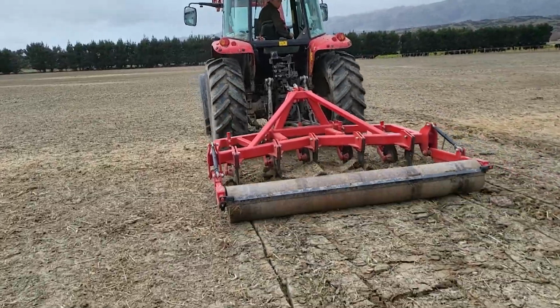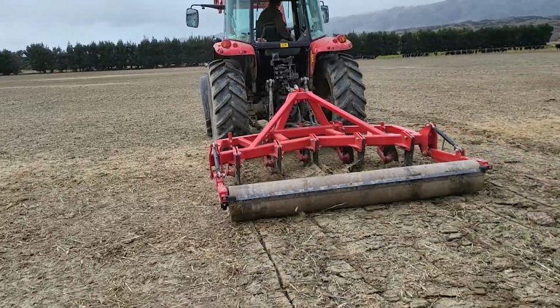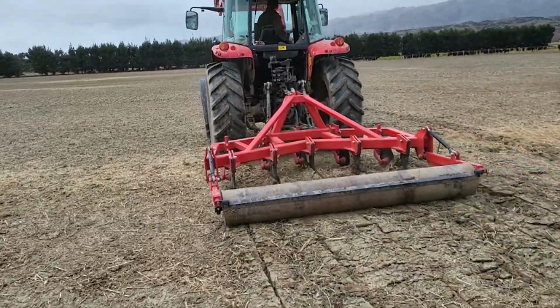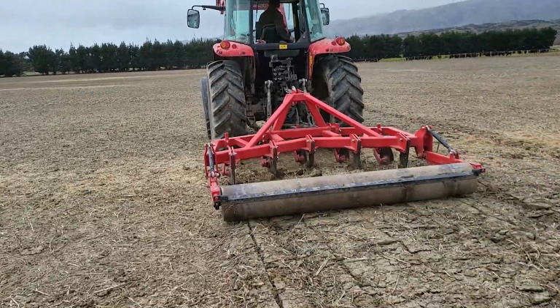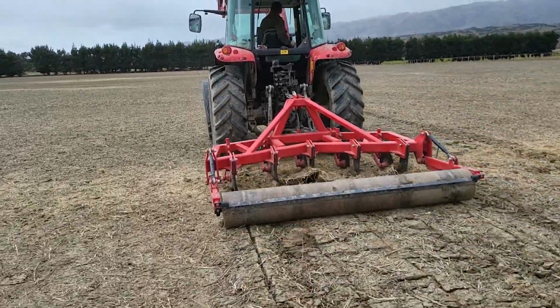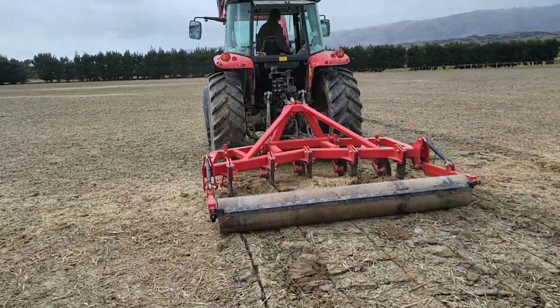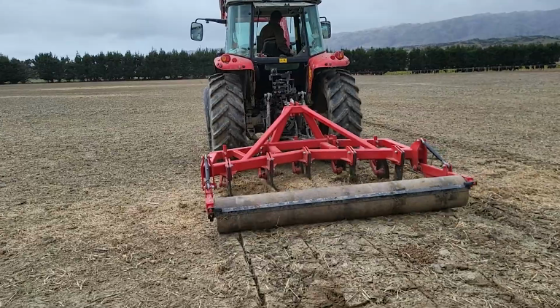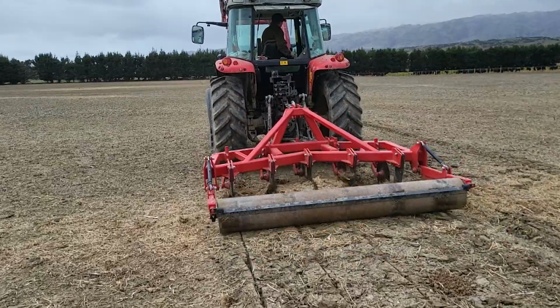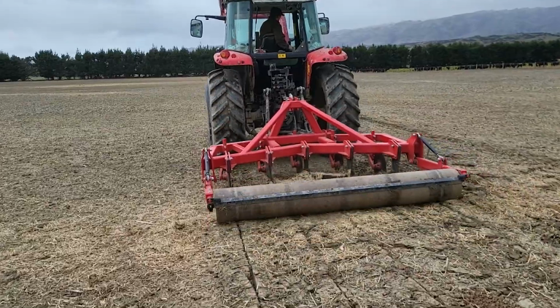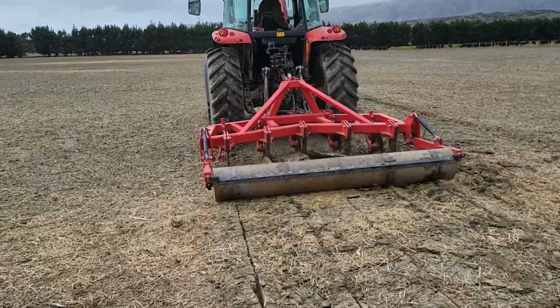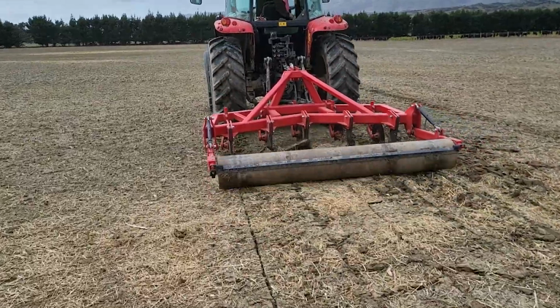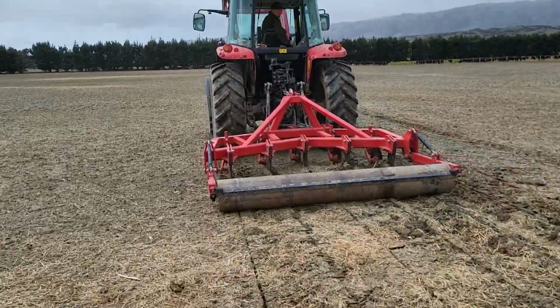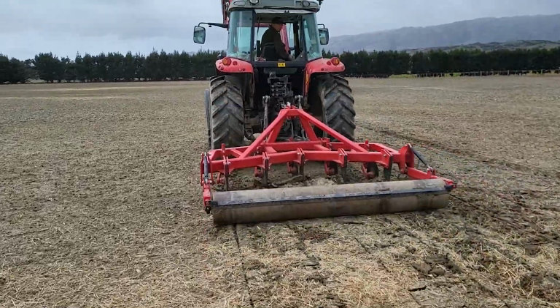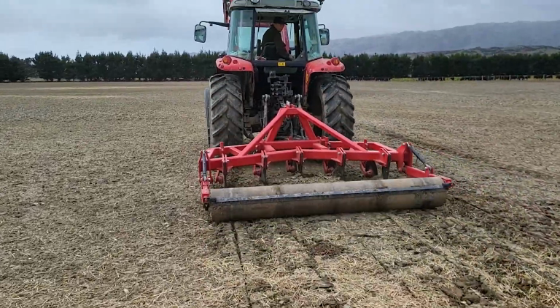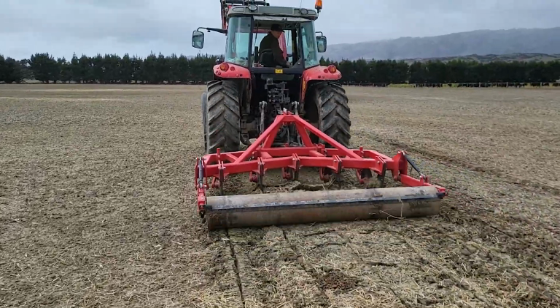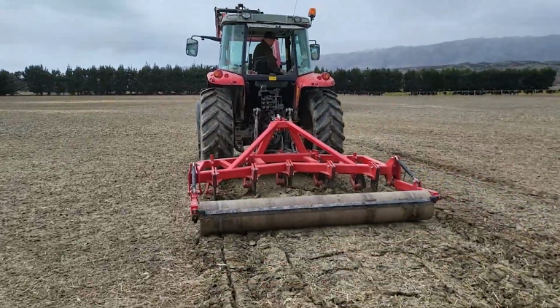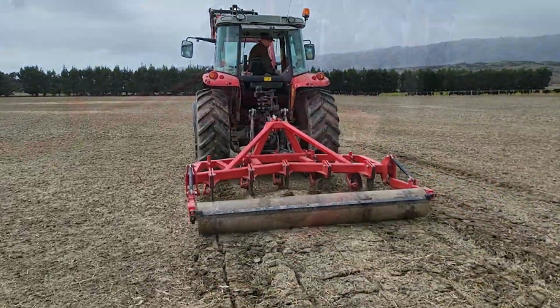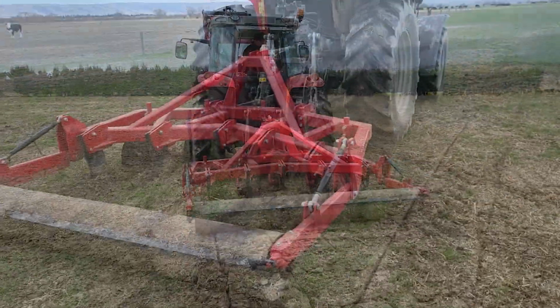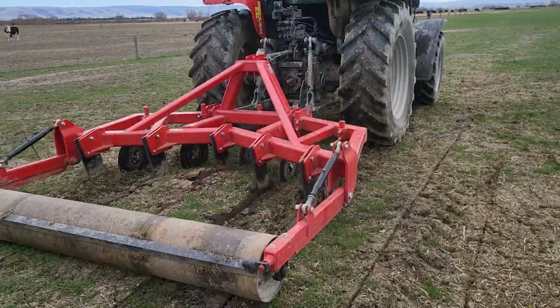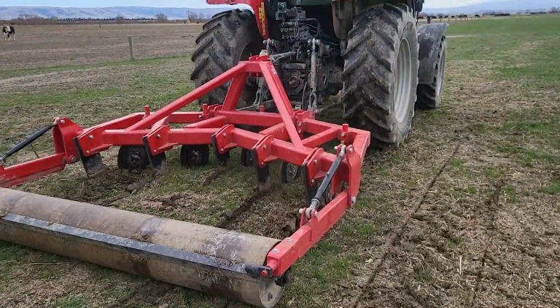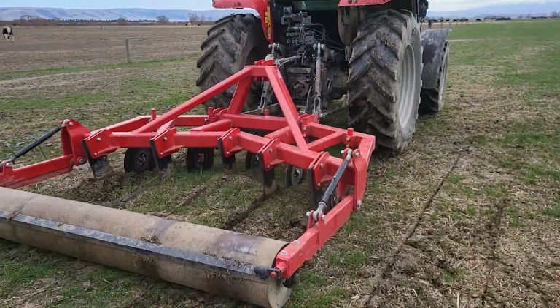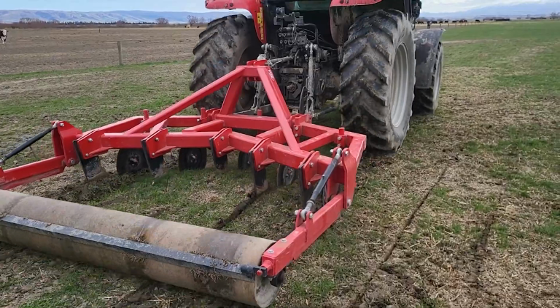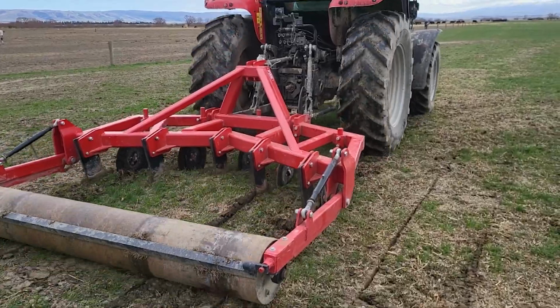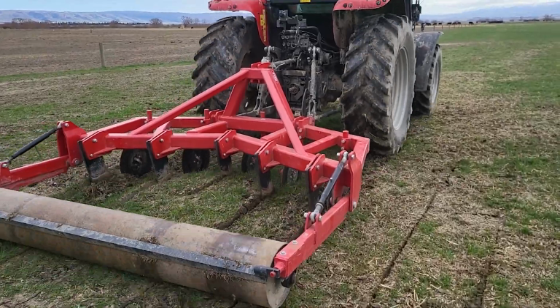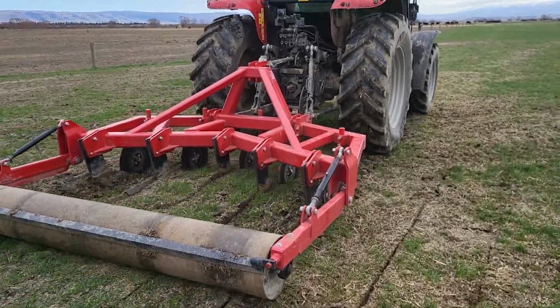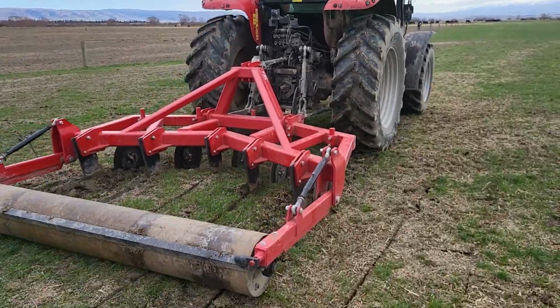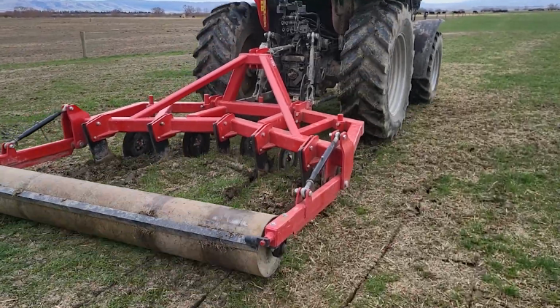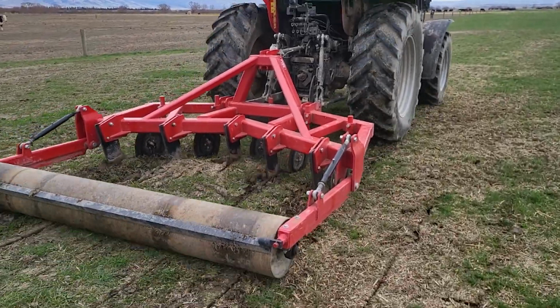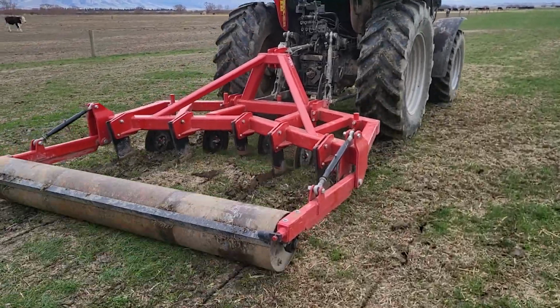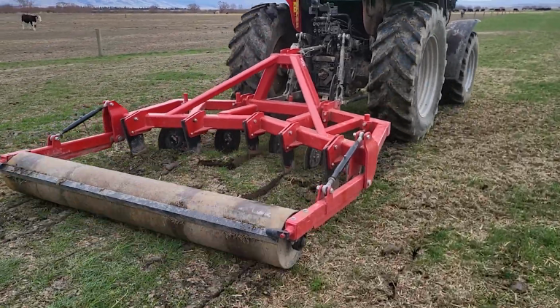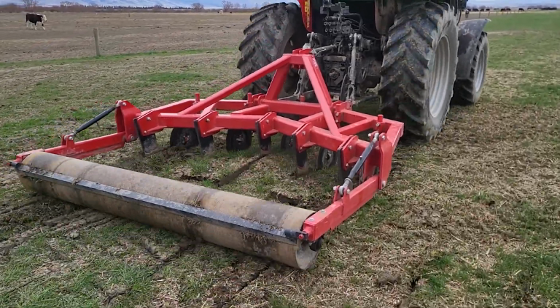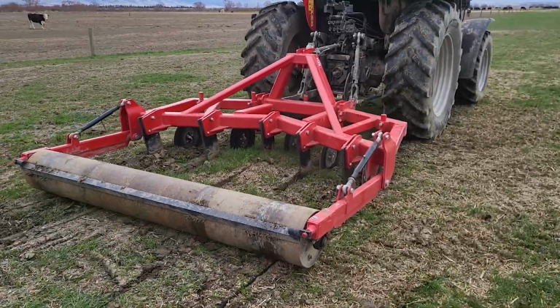We're out in the paddock that's been in winter feed. It's doing it very easy, doing a great job breaking the compacted ground up, adding oxygen into the soil, making it very easy to work the paddock ready for the next crop.